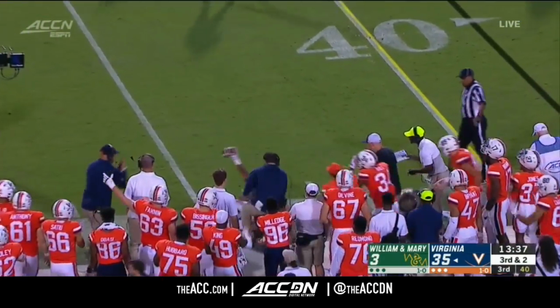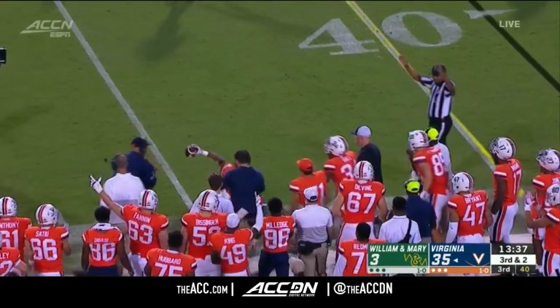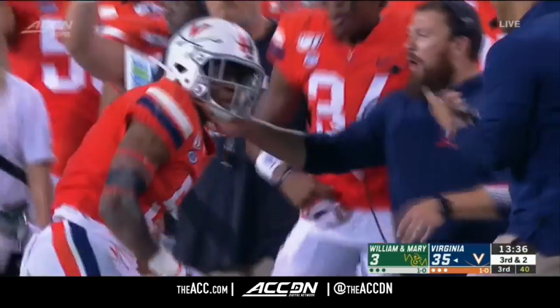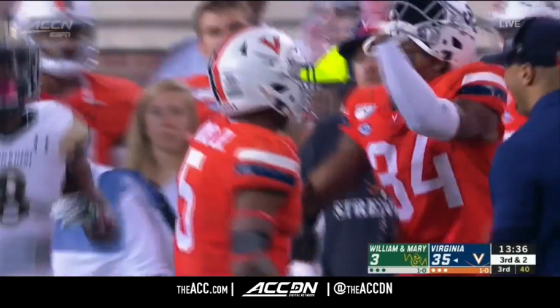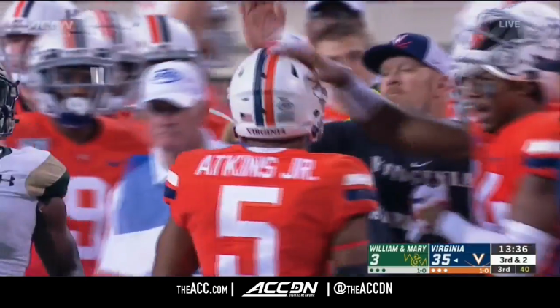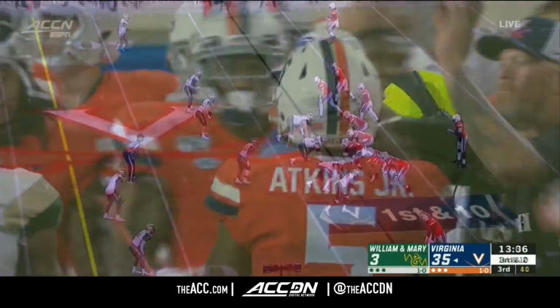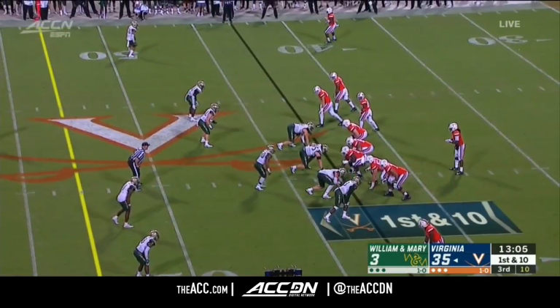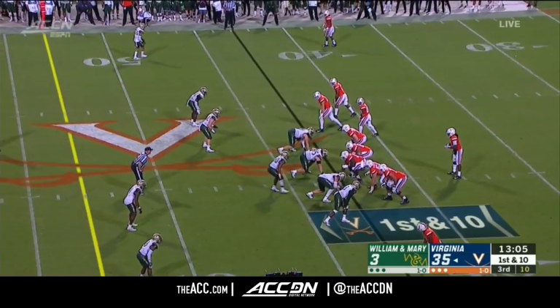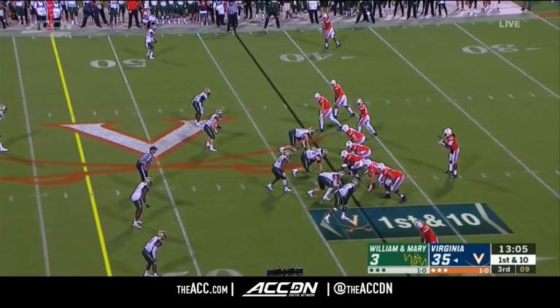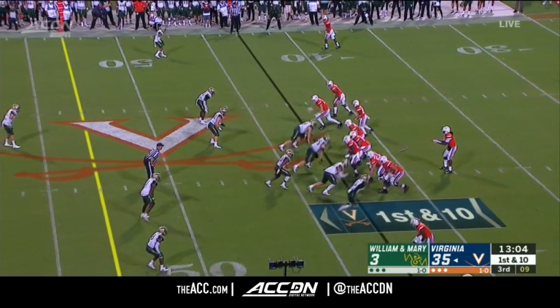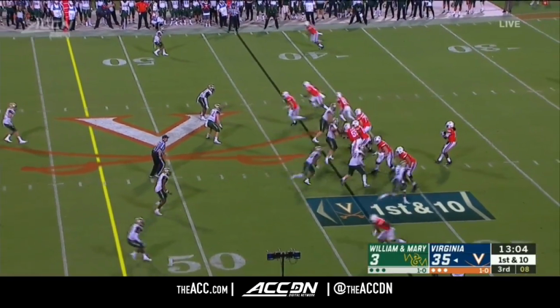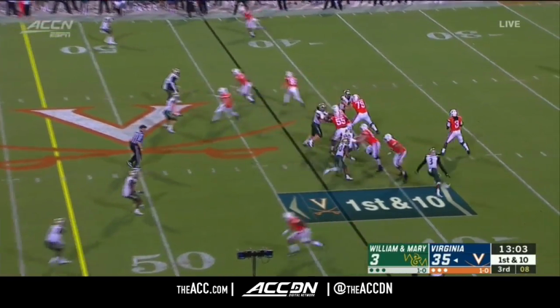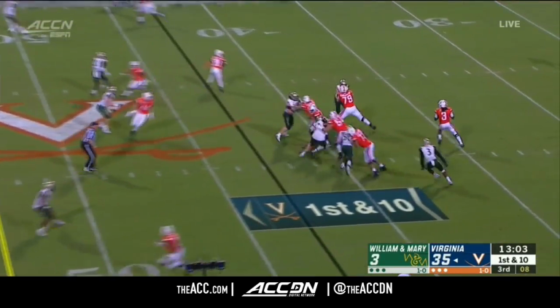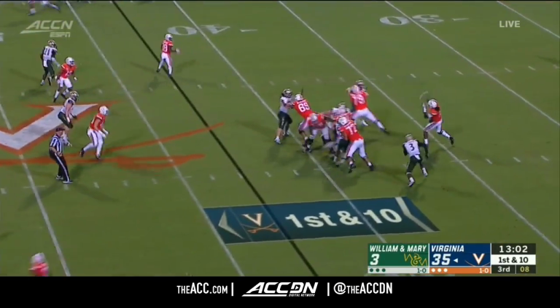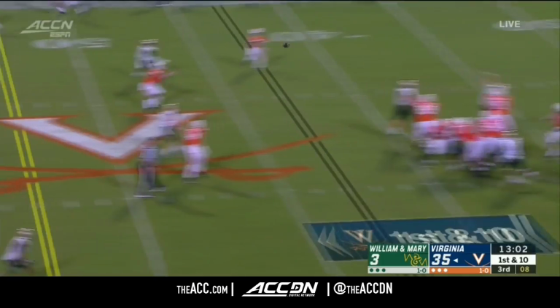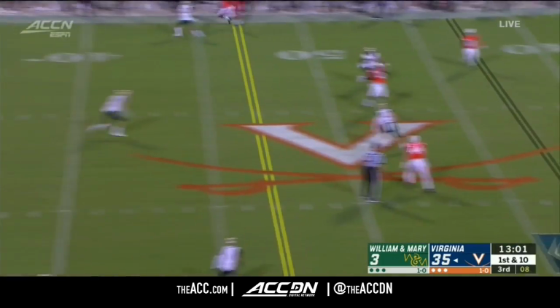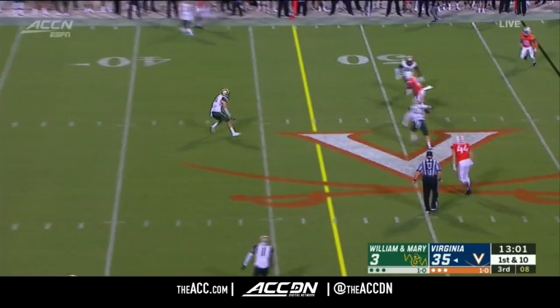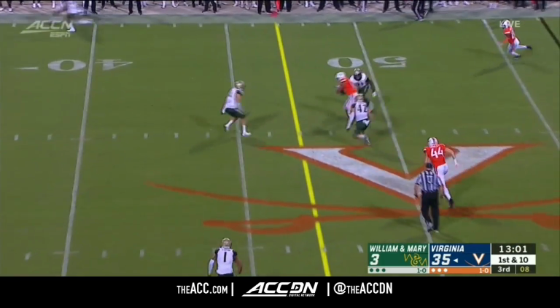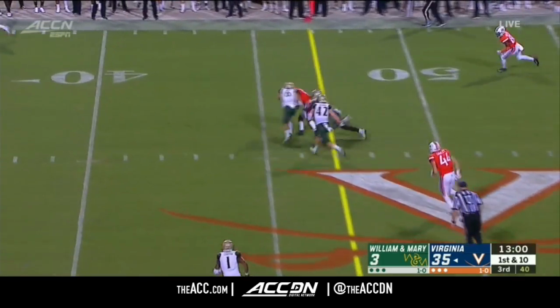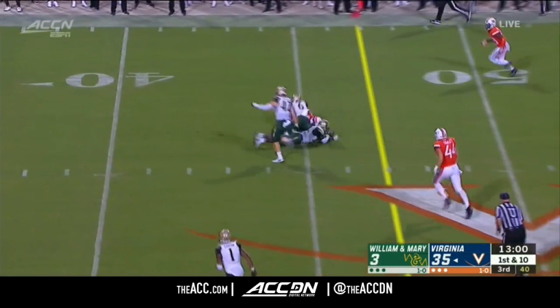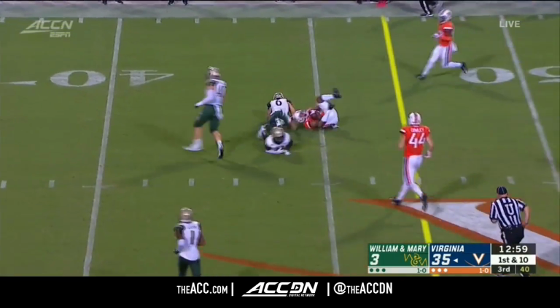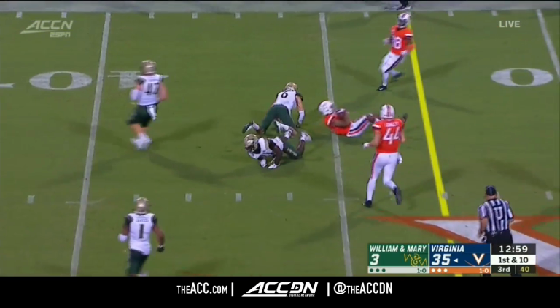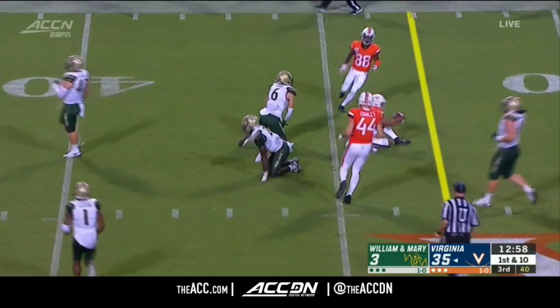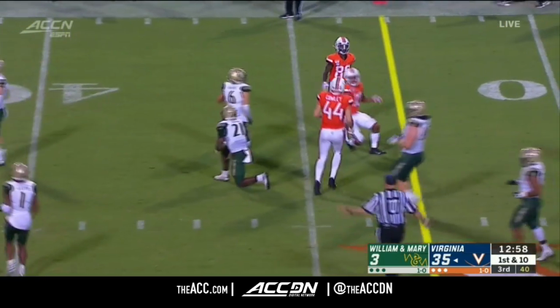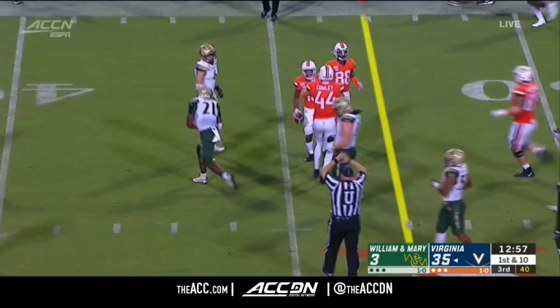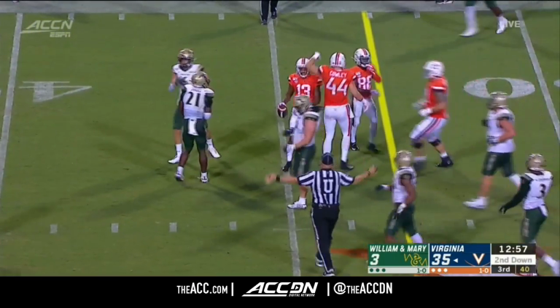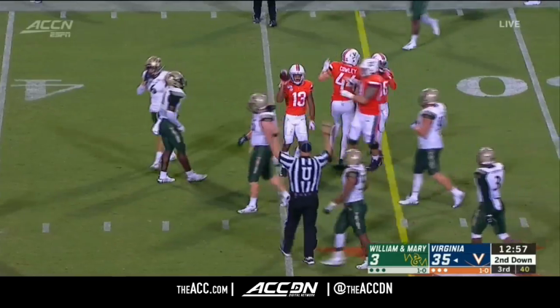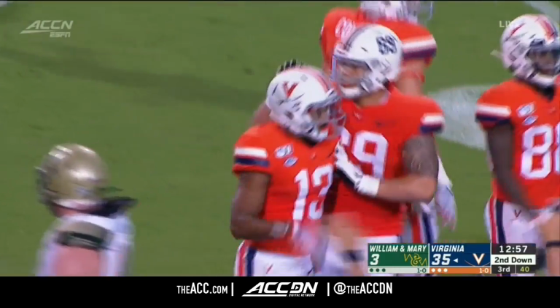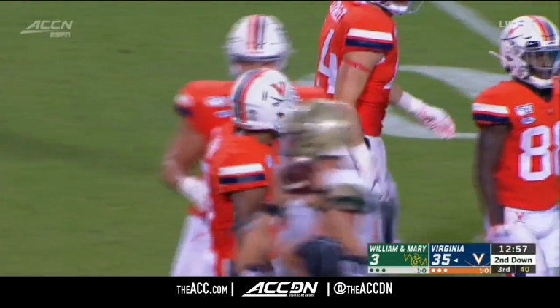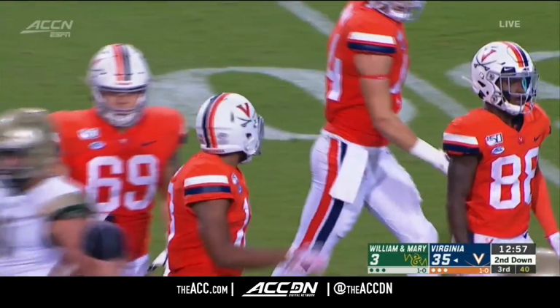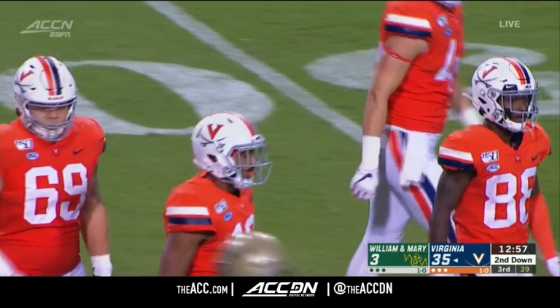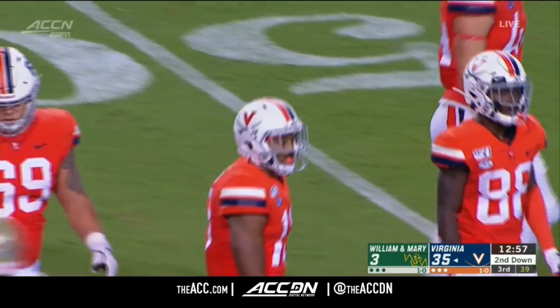Atkins able to move the chains. Chris Sharp motions out, empty set. Perkins over the middle — Janna, to the 45 of William and Mary. Terrell Janna Jr. Plenty of options on second and short.